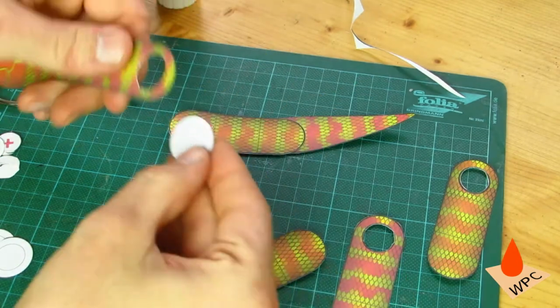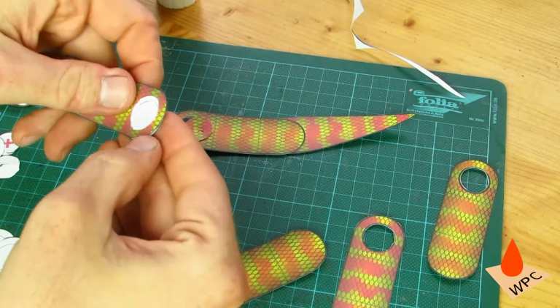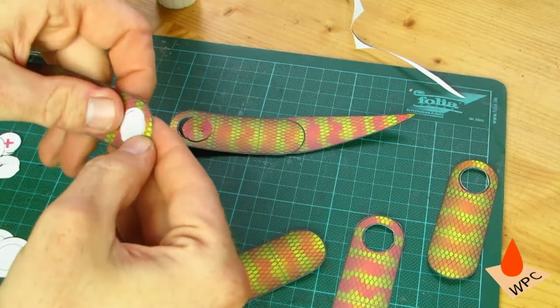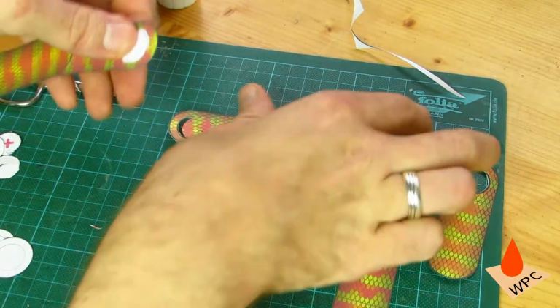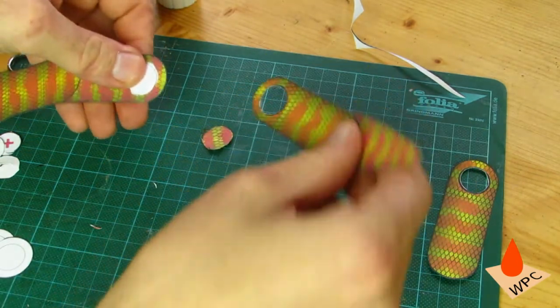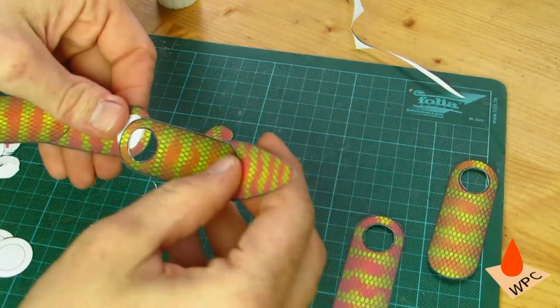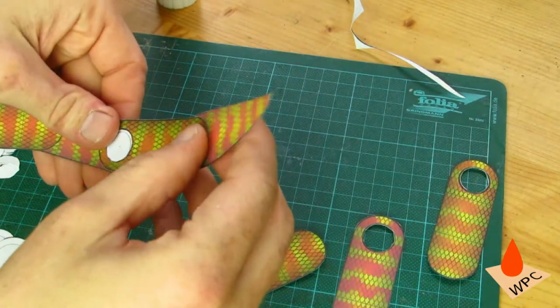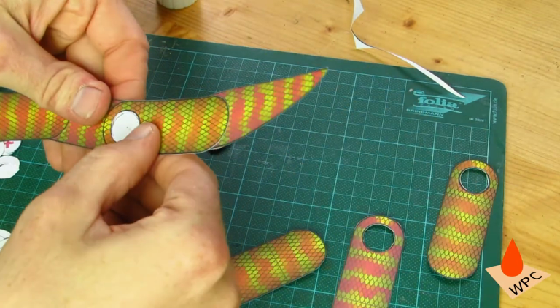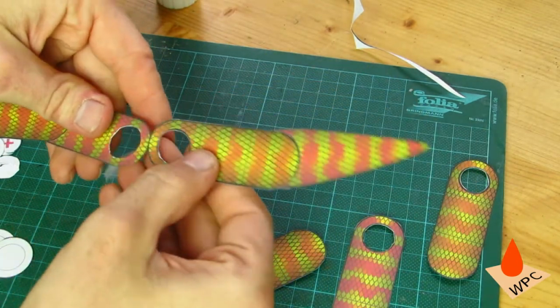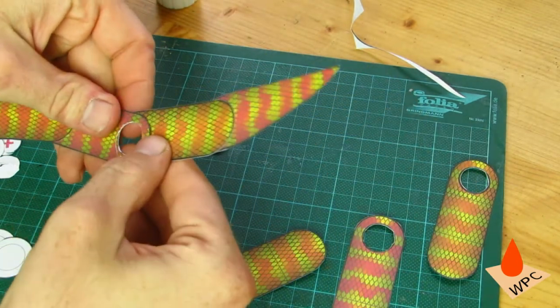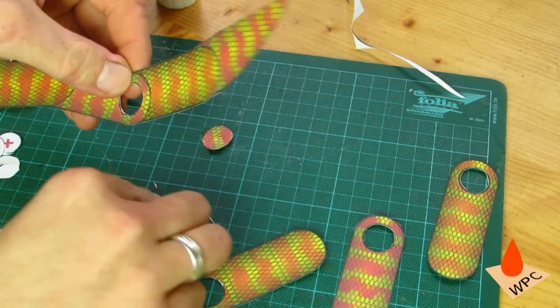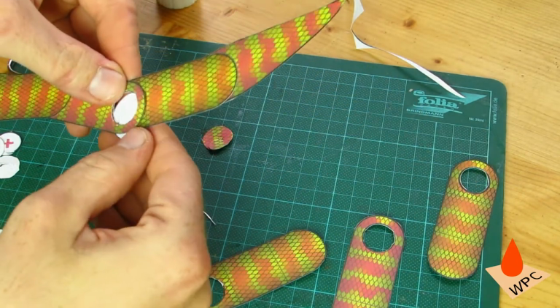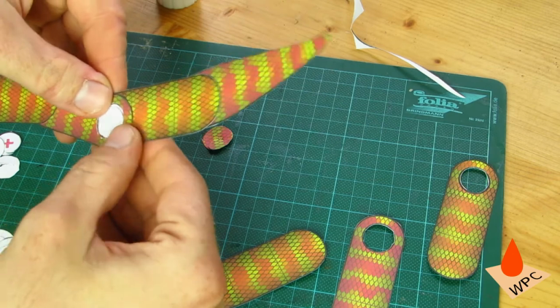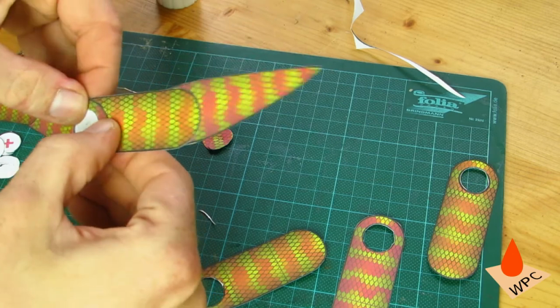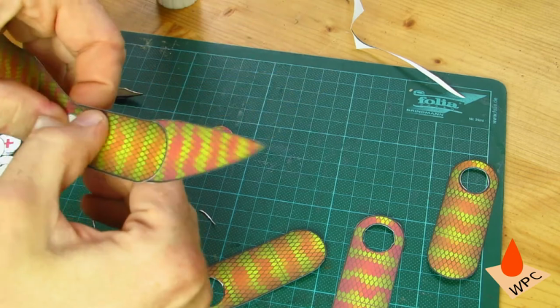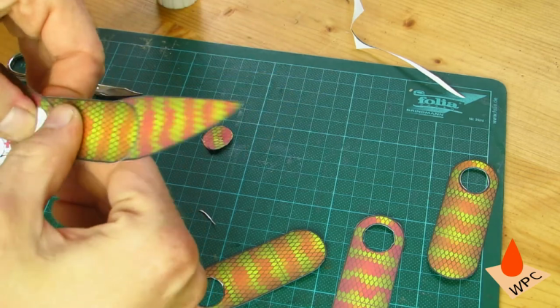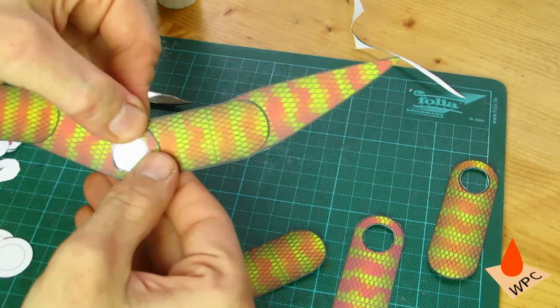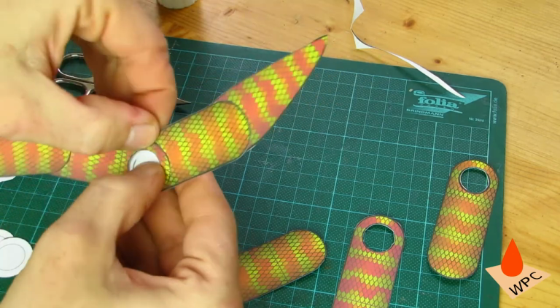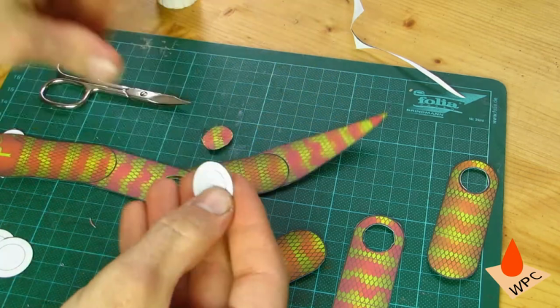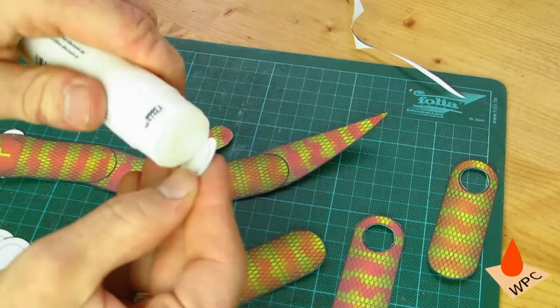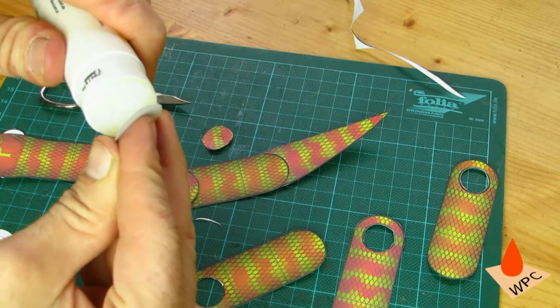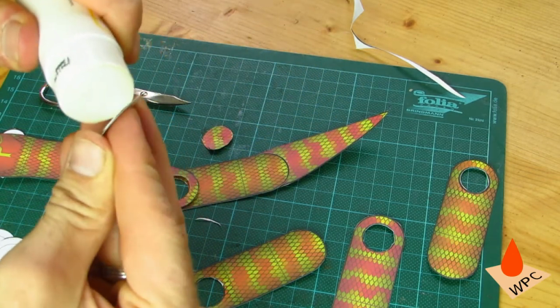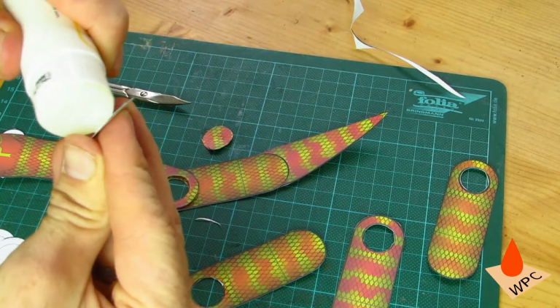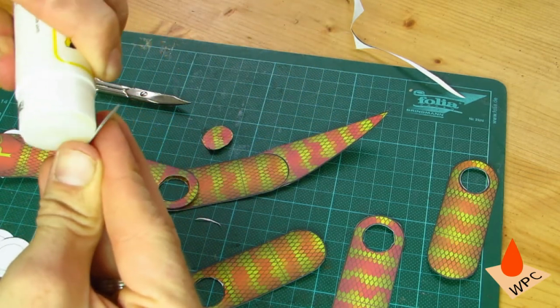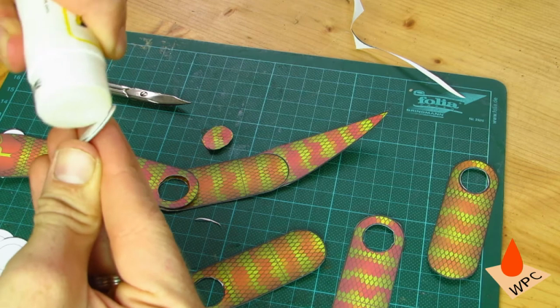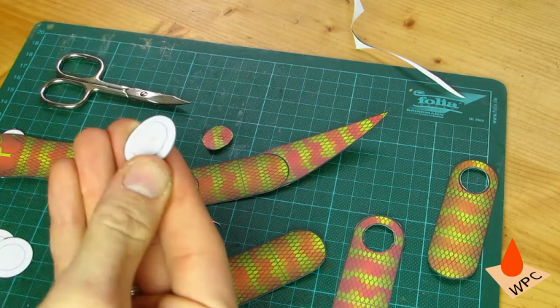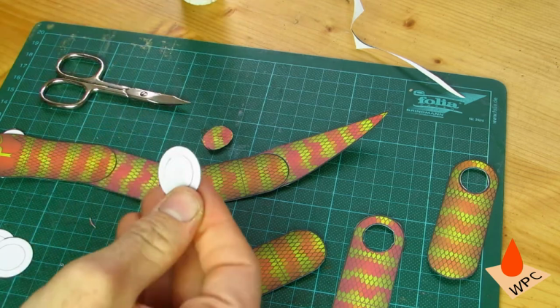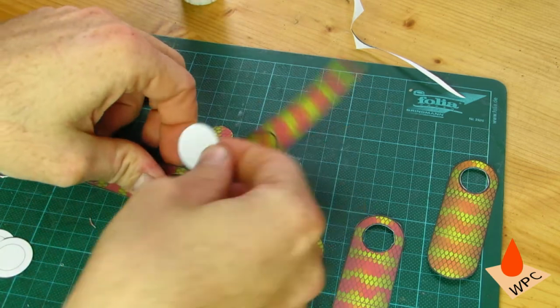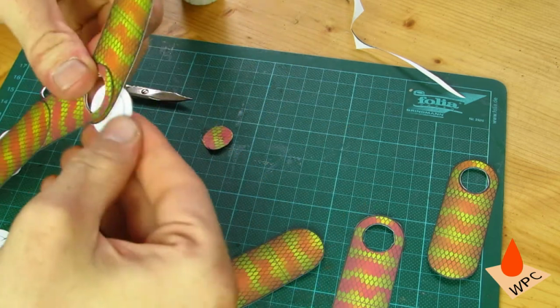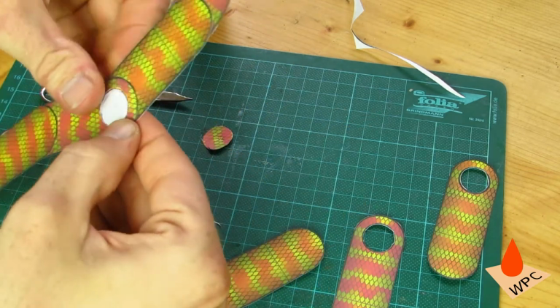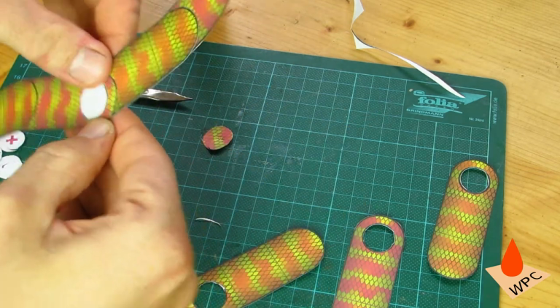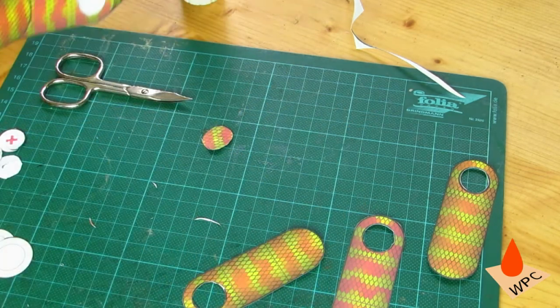Then make a connector with two small circles and add two pieces with a hole as shown here. One is the standard tail end, the other is the extra hole that we cut in one of the heads. Then glue the second head on top.